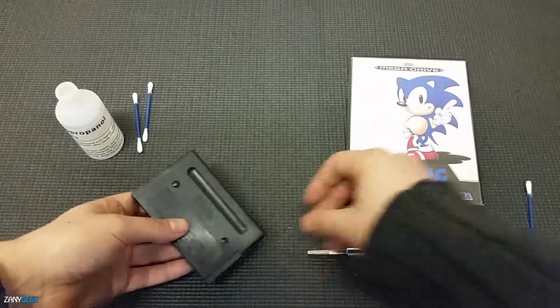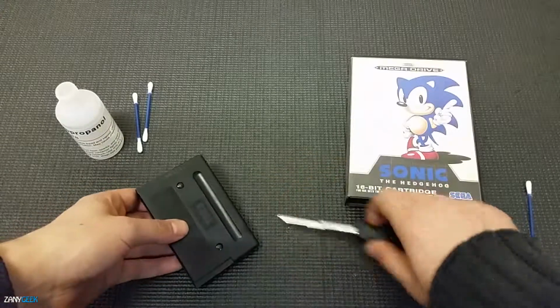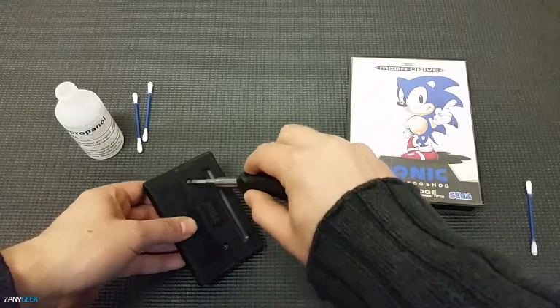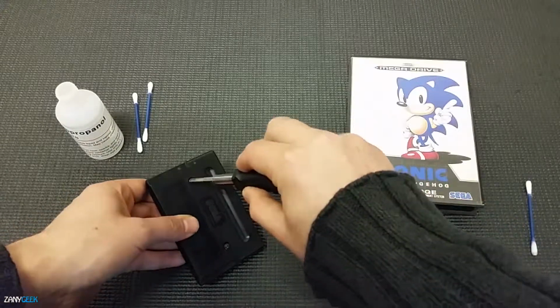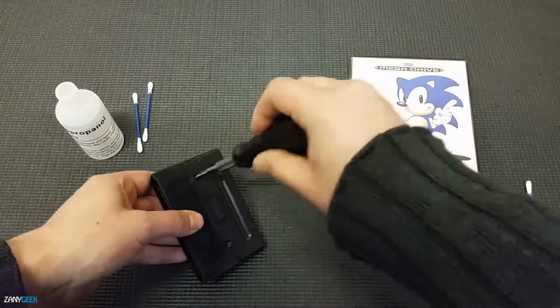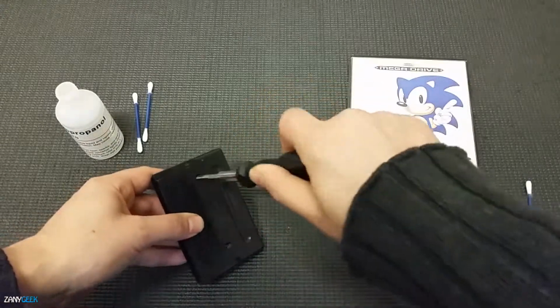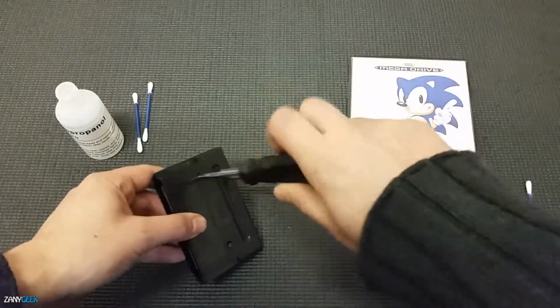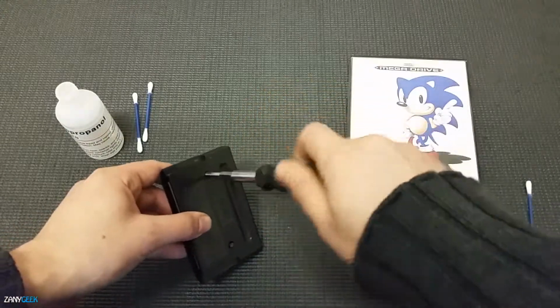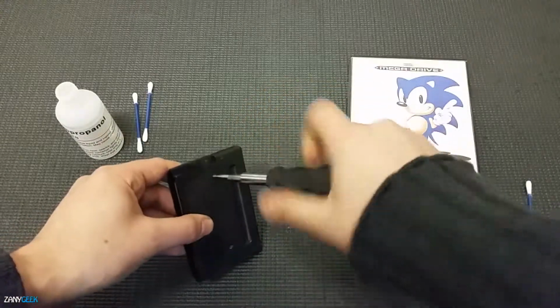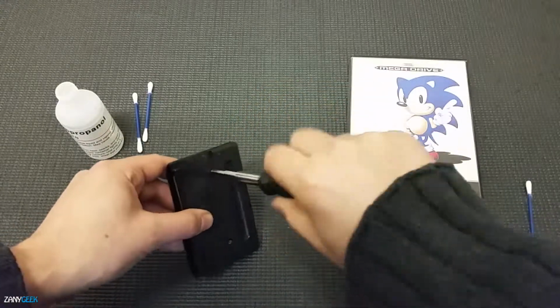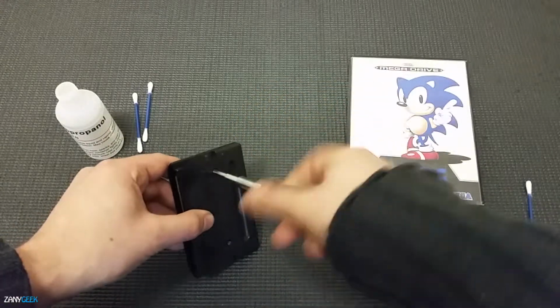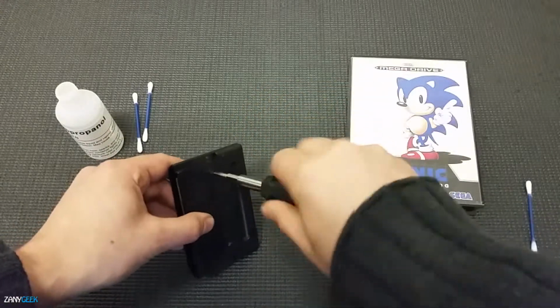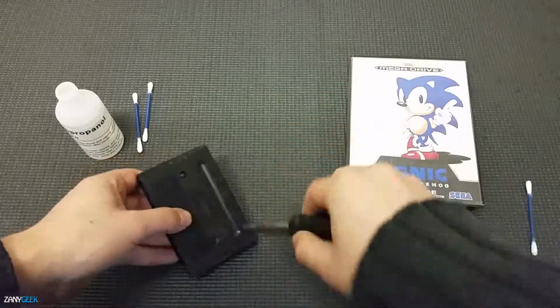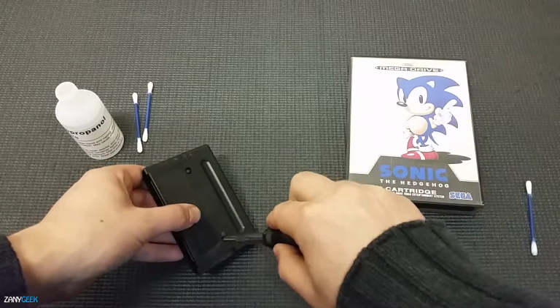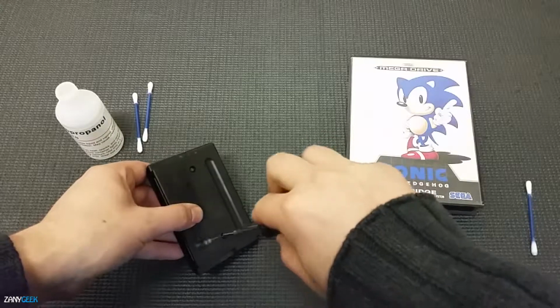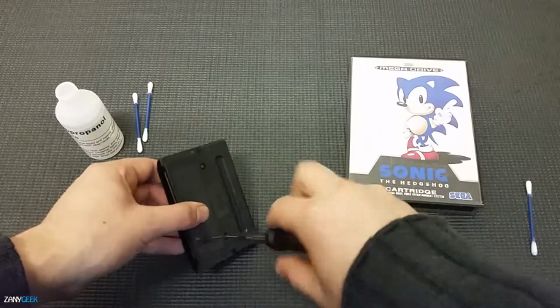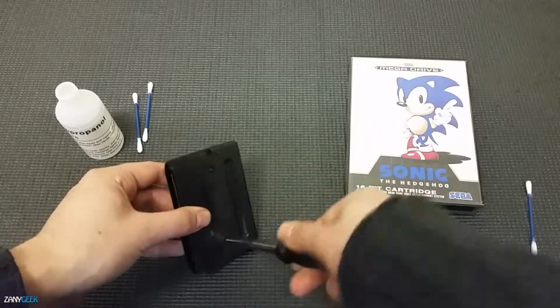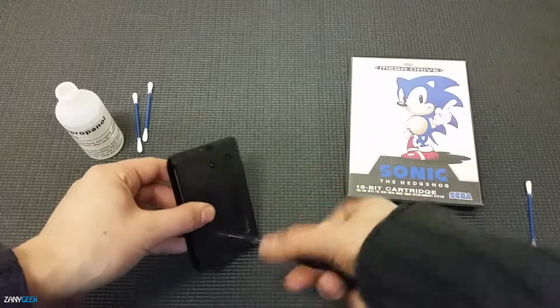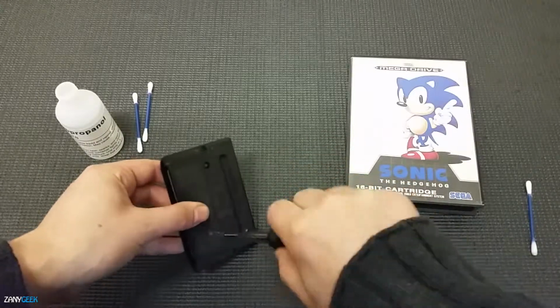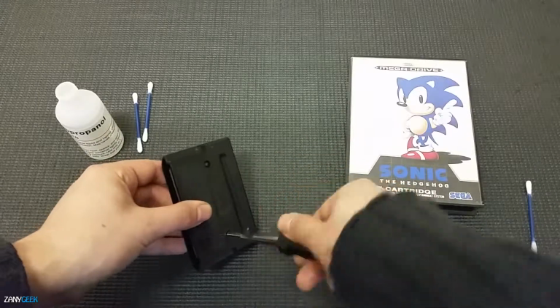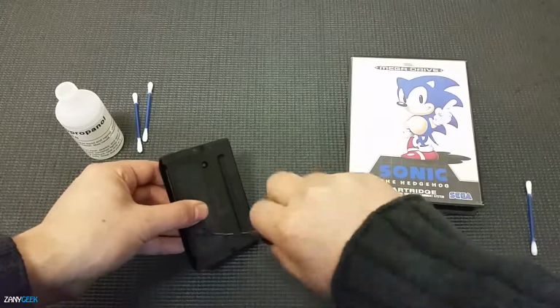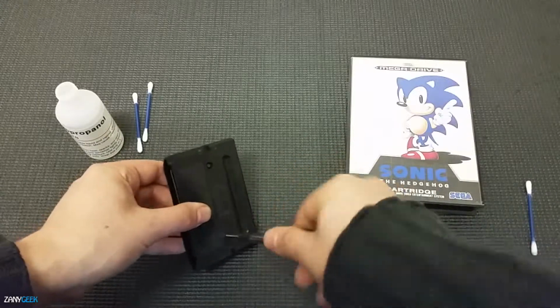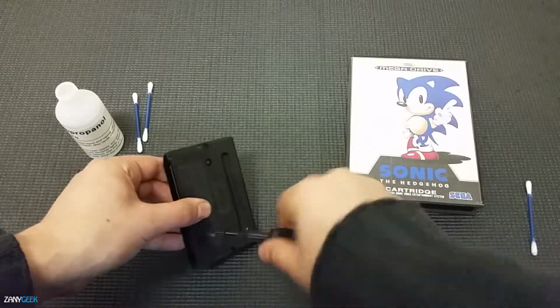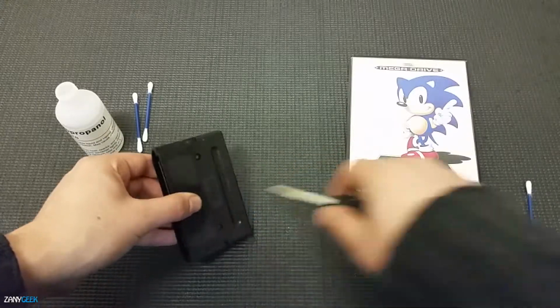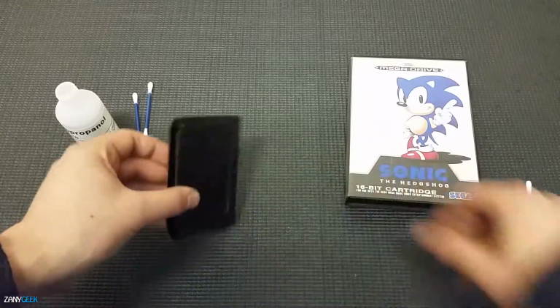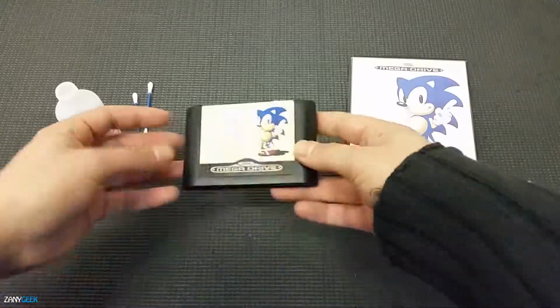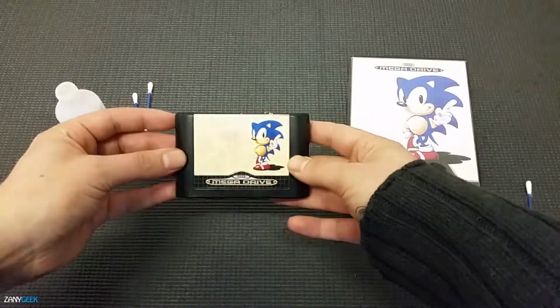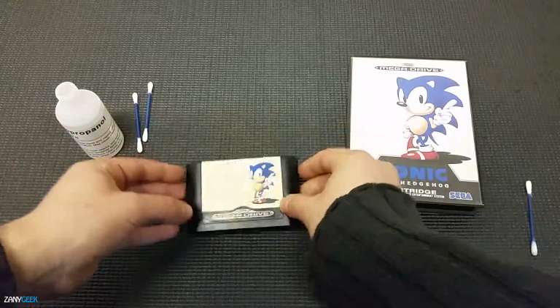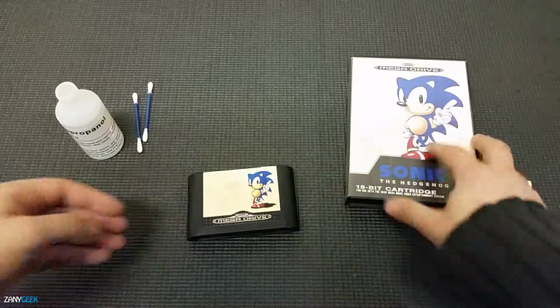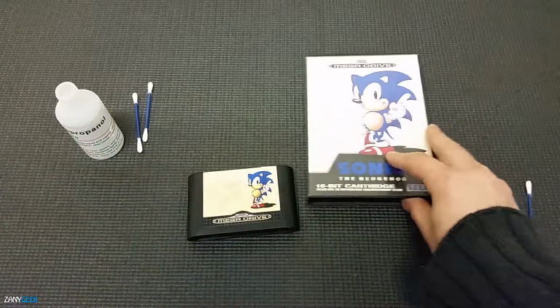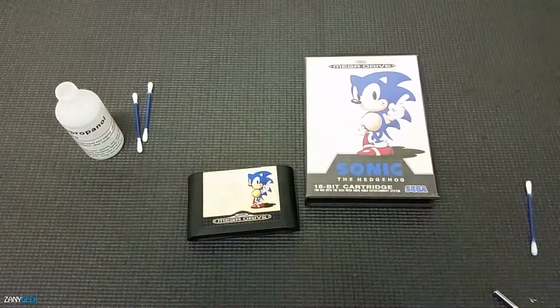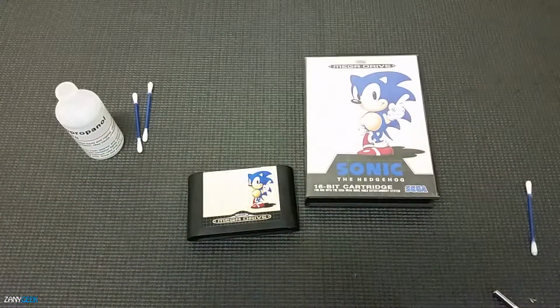Once you finish that, you're going to stick it straight back in the case, put those two security screws back in, and hey presto — you have got a lovely clean Mega Drive cartridge which is ready for your enjoyment.